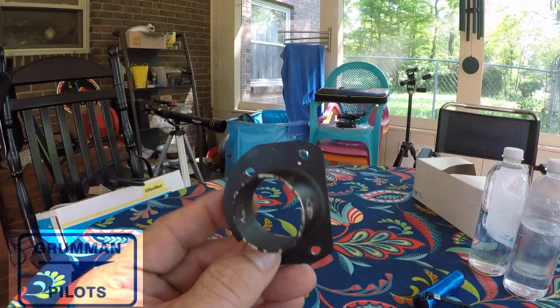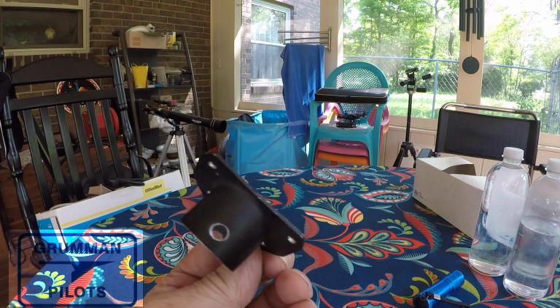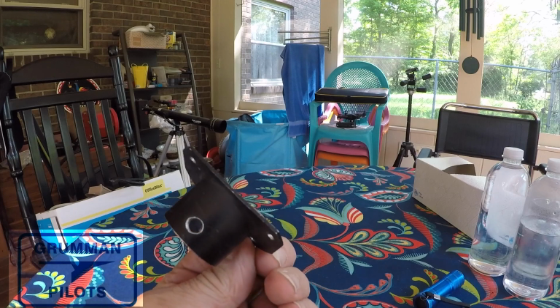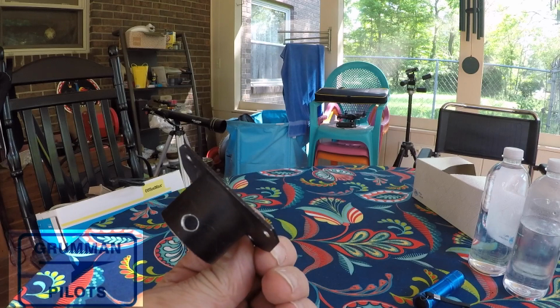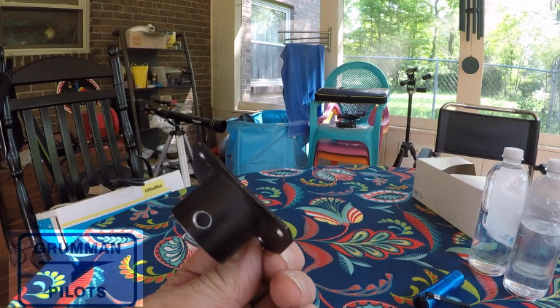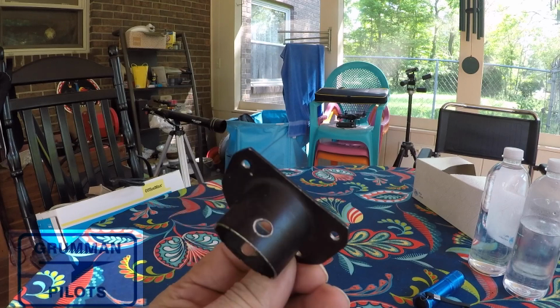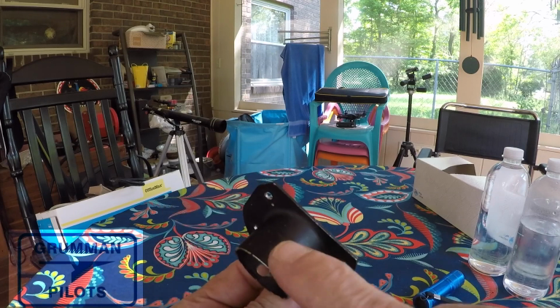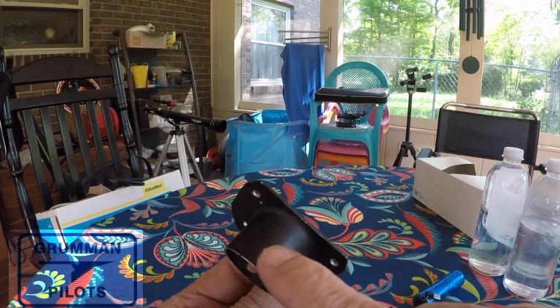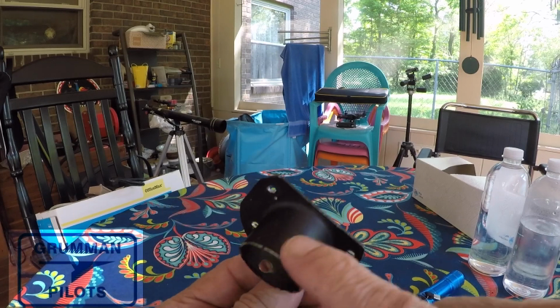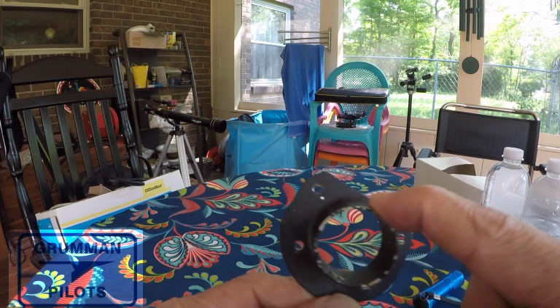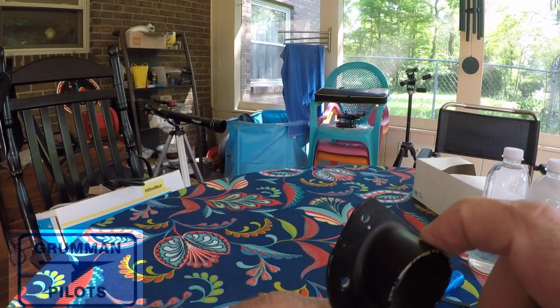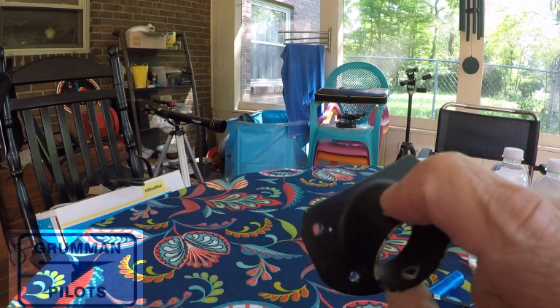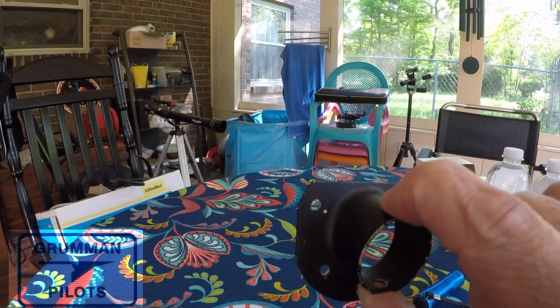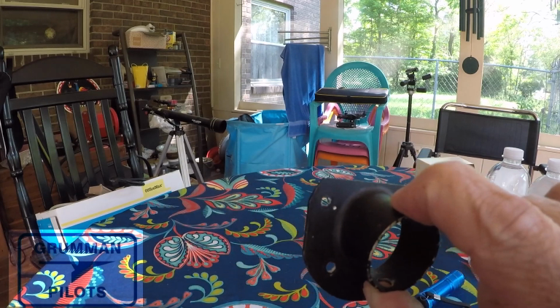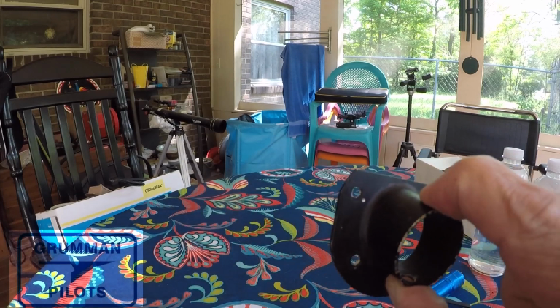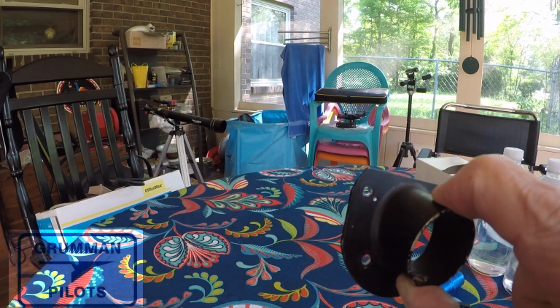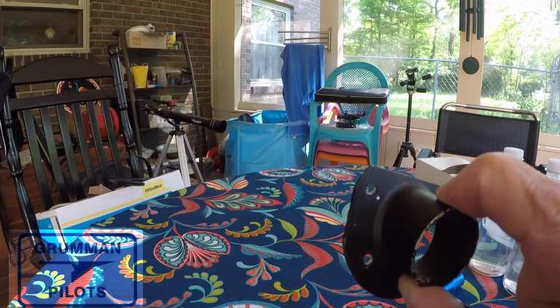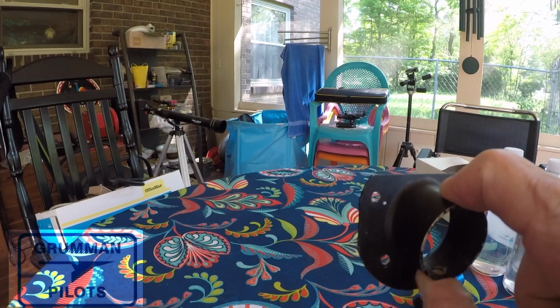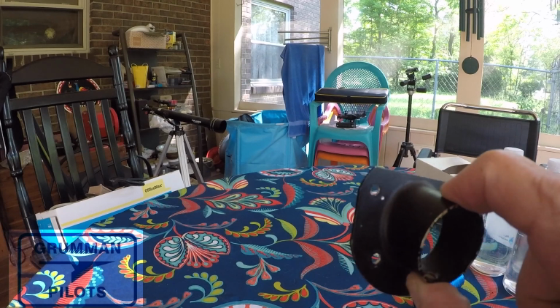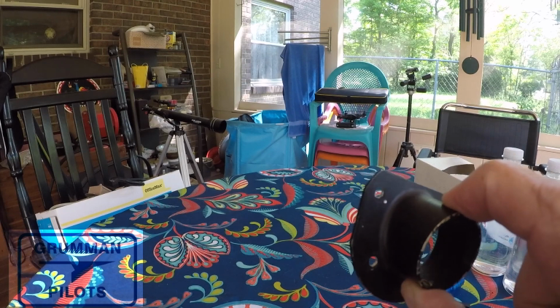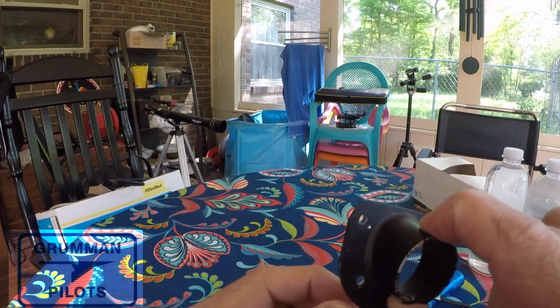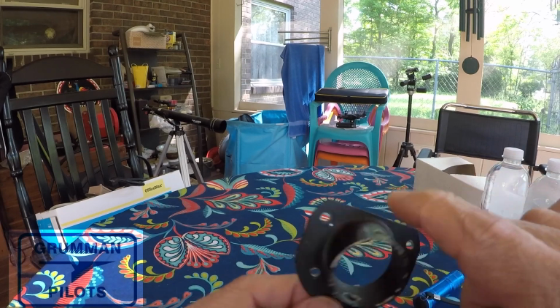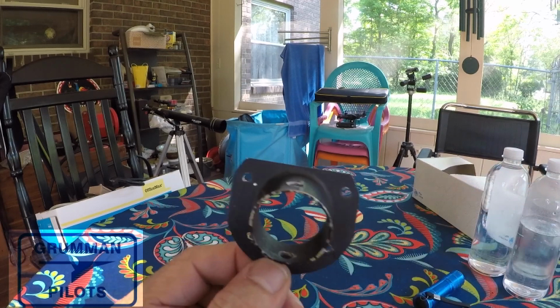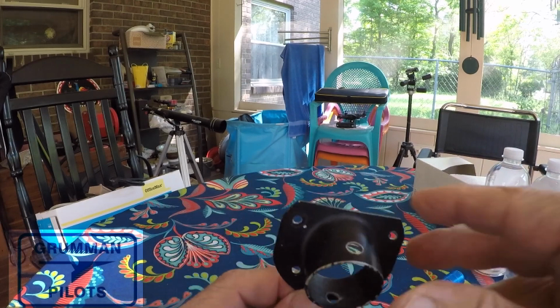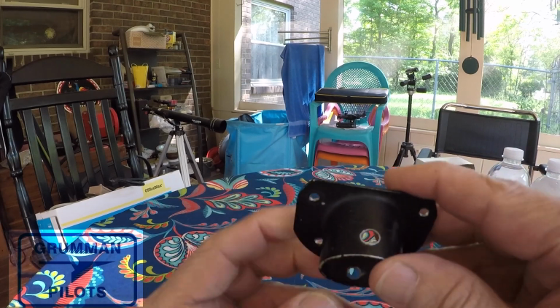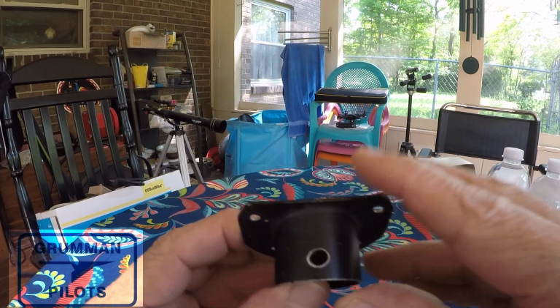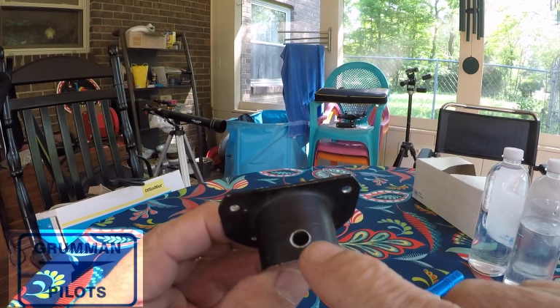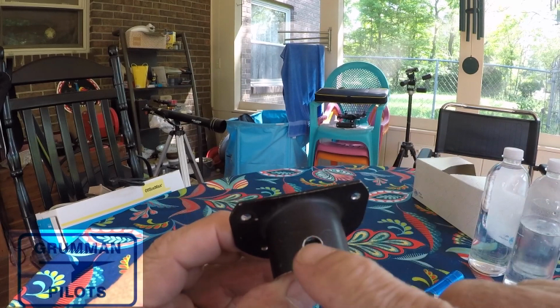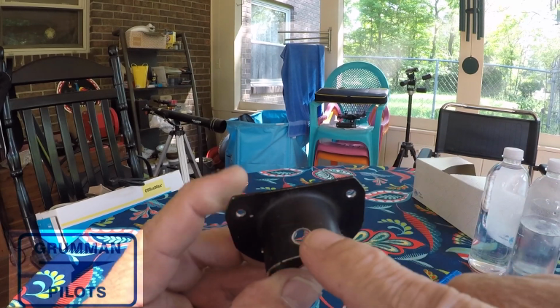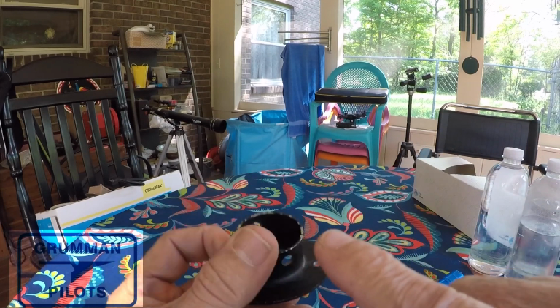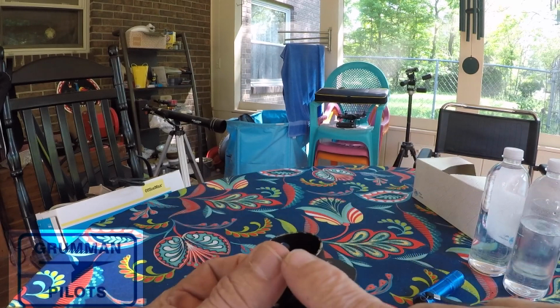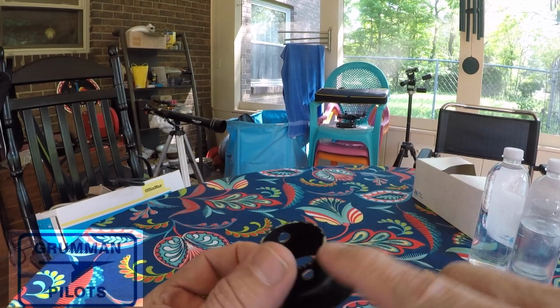Especially where your gust lock goes through the hole here and locks your control surfaces so they don't move in the wind. Eventually these holes get worn out.